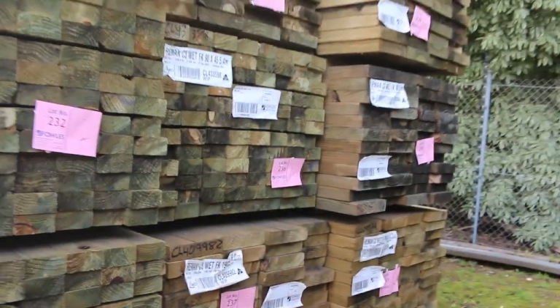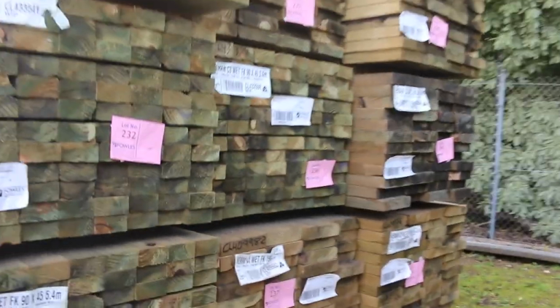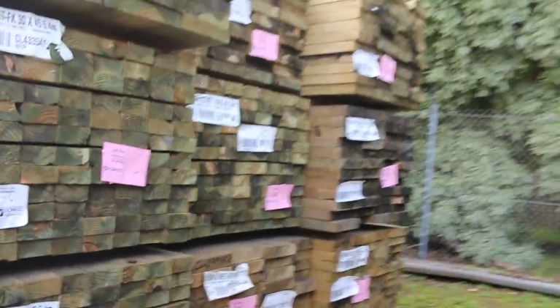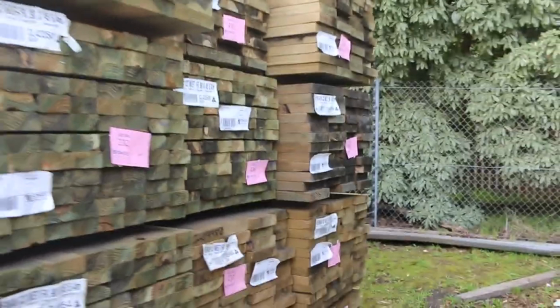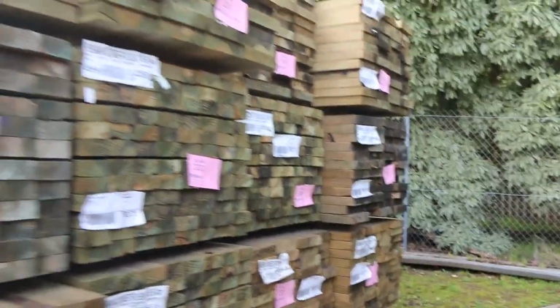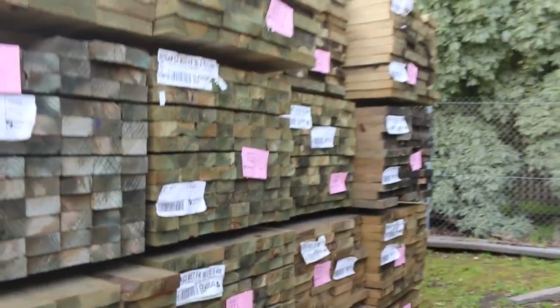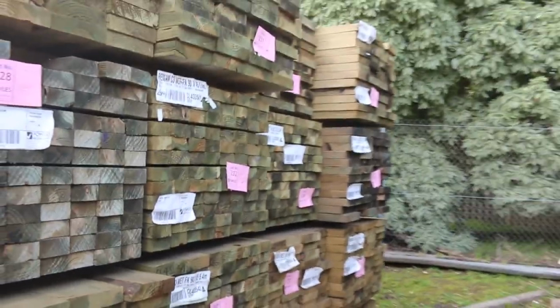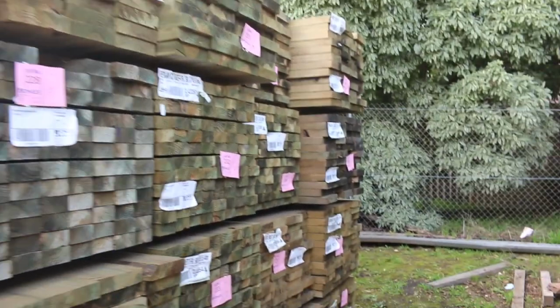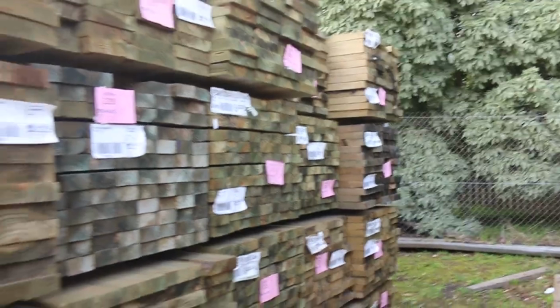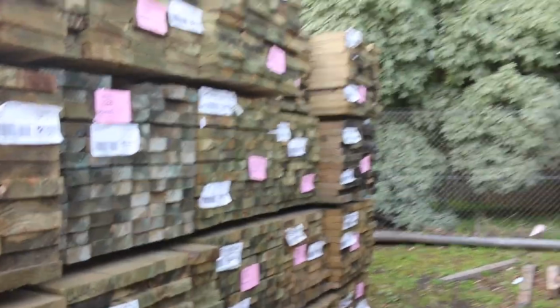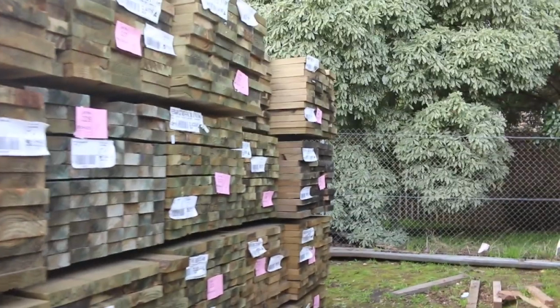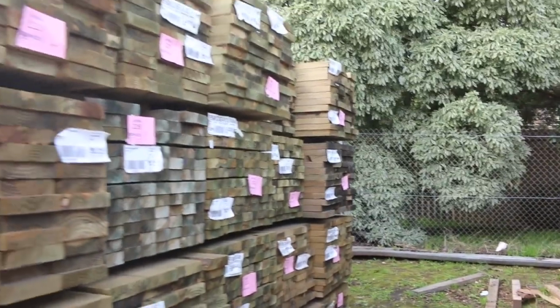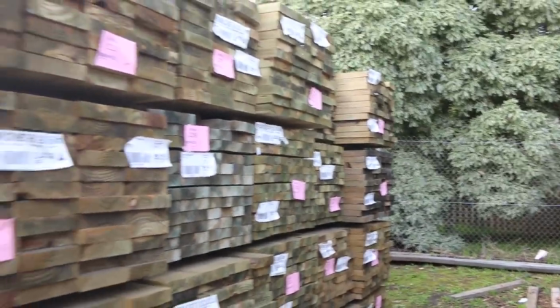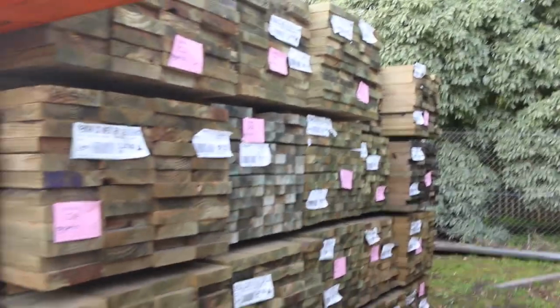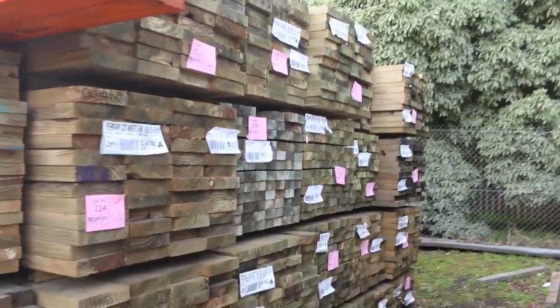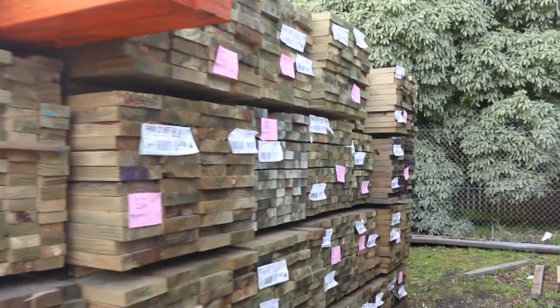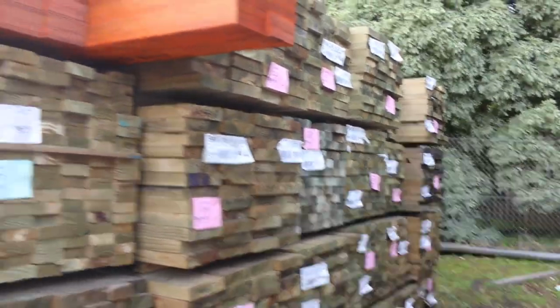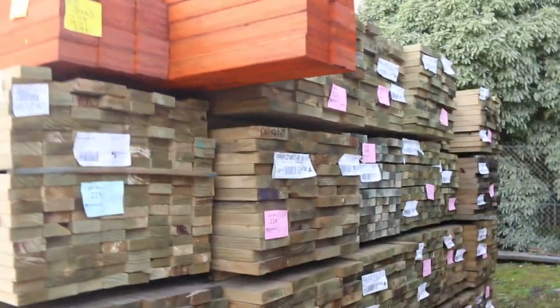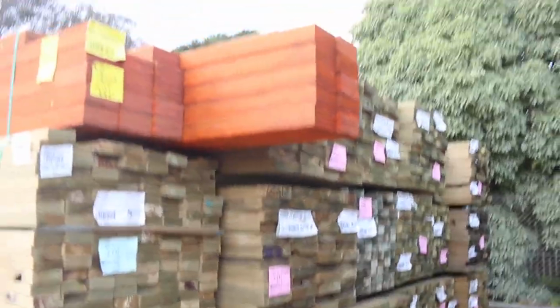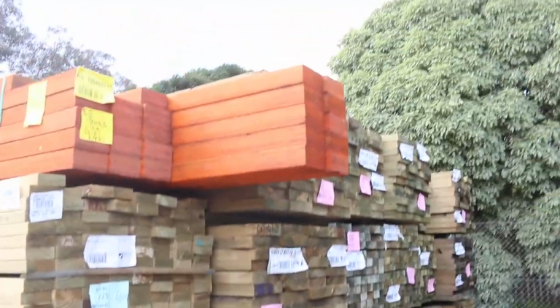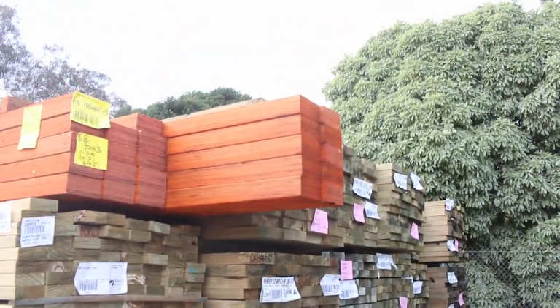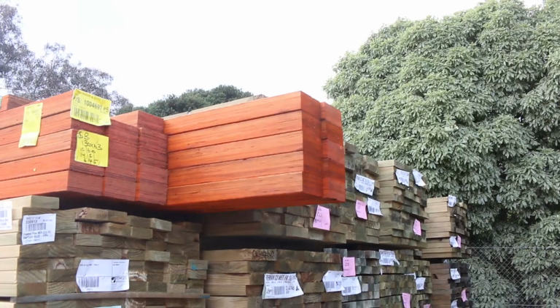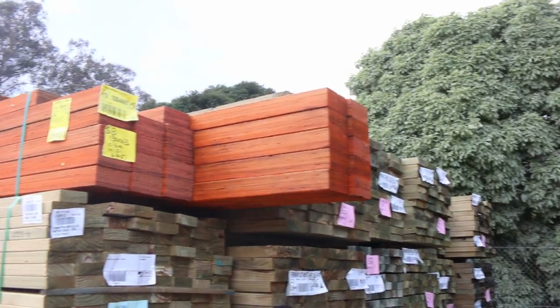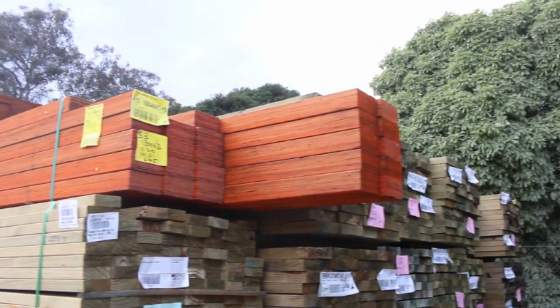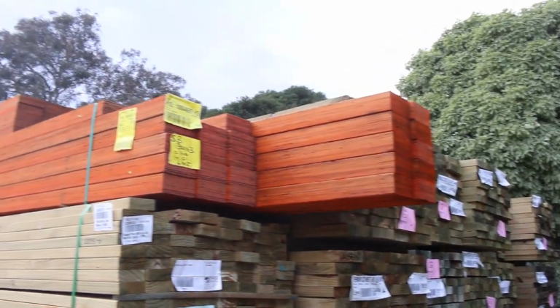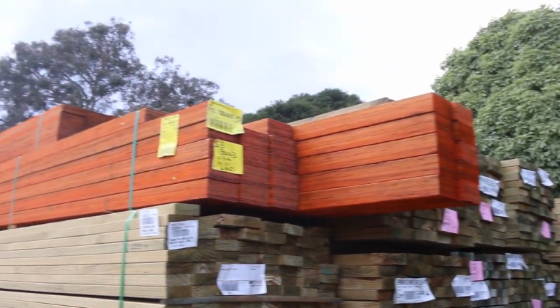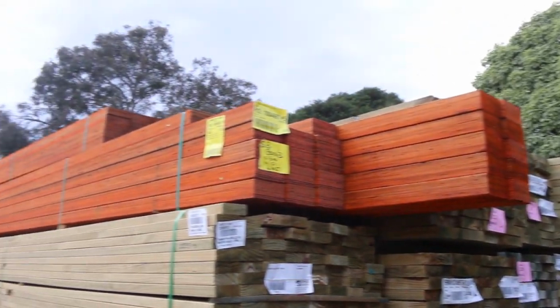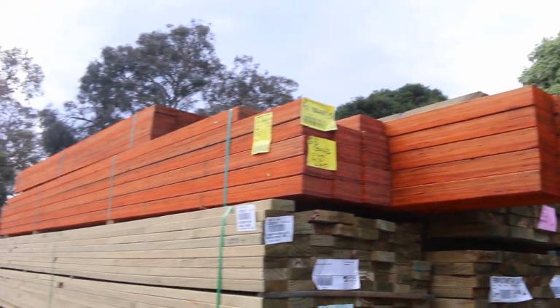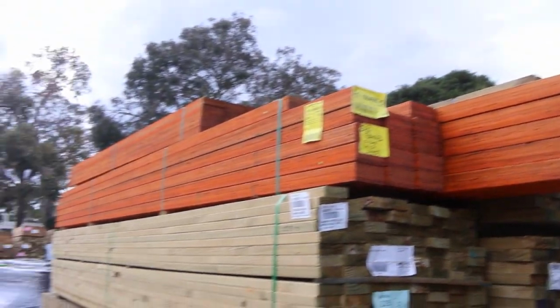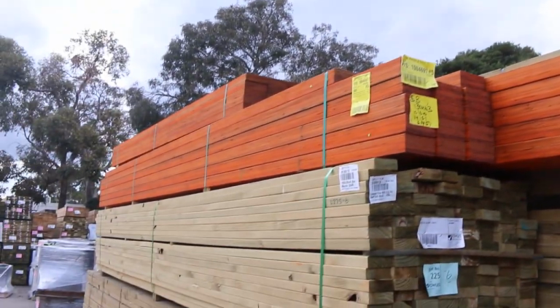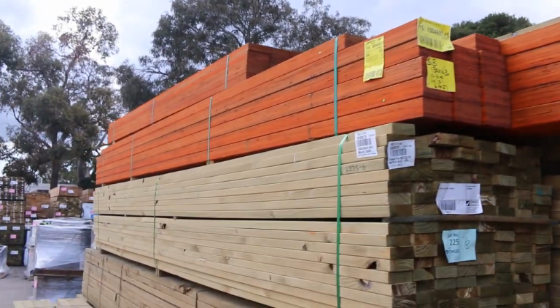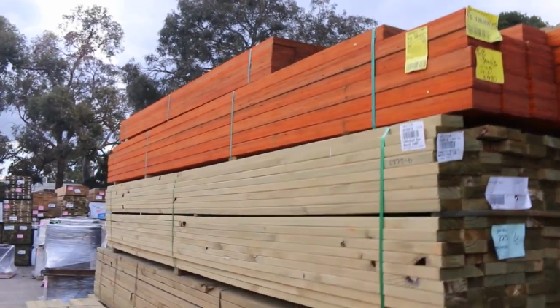We've also got a B-double load of MGP10 pine — you'll see the three metre studs very shortly. Three semi loads of Tassie Oak in this week as well. So let's just keep moving along.